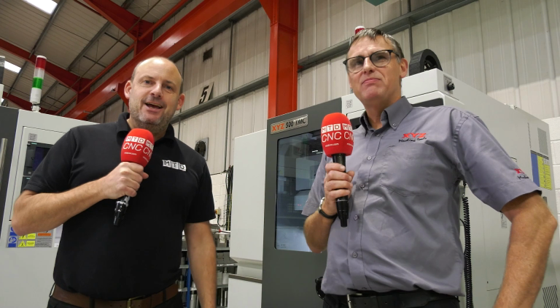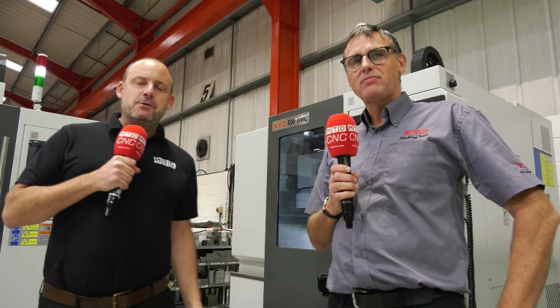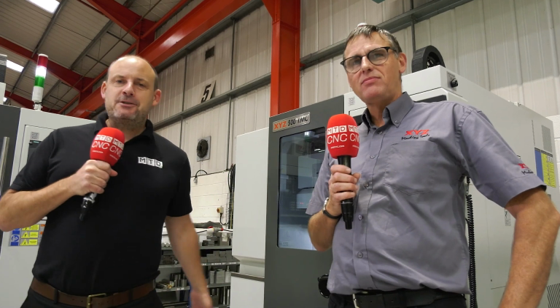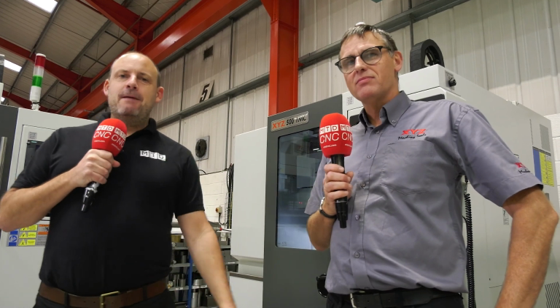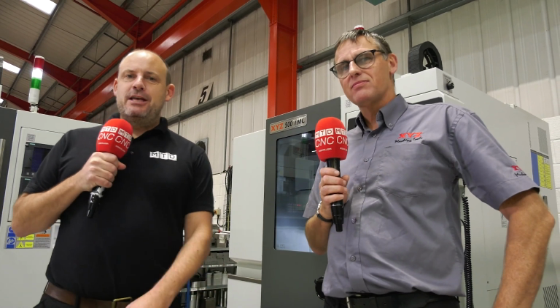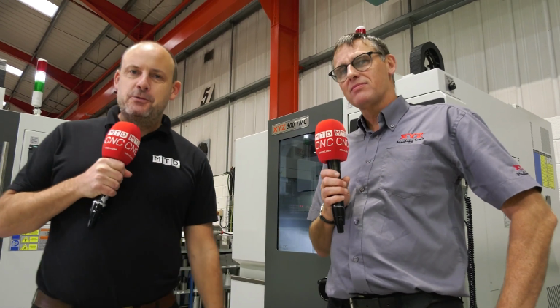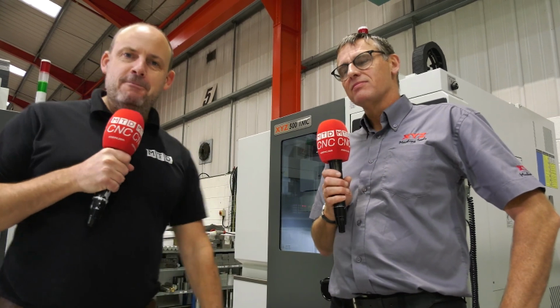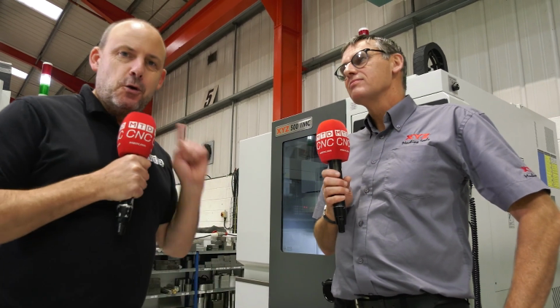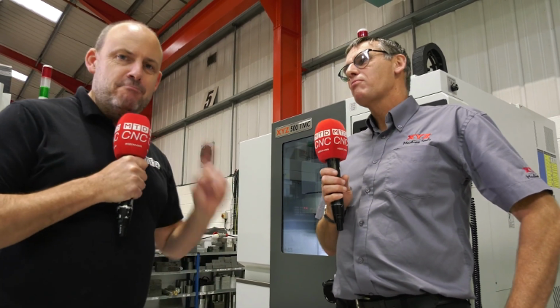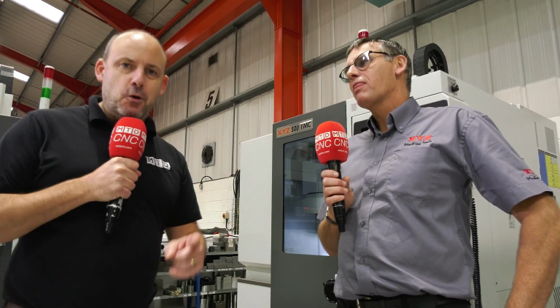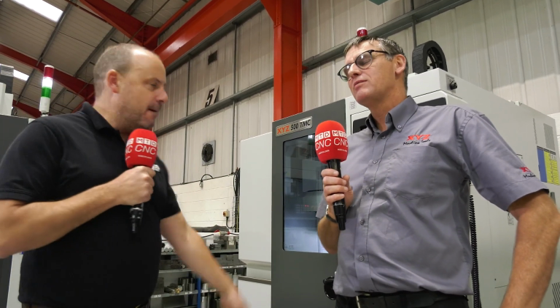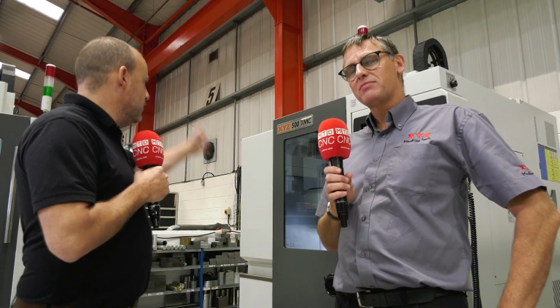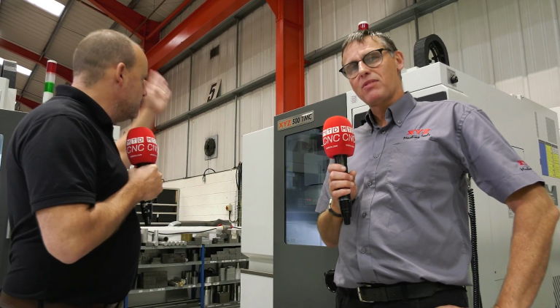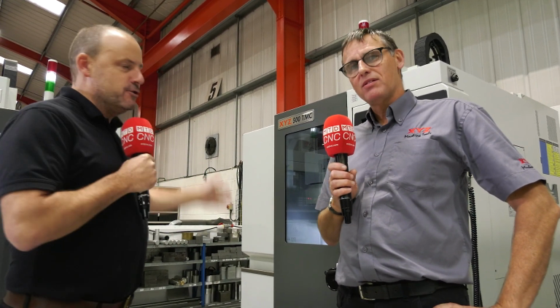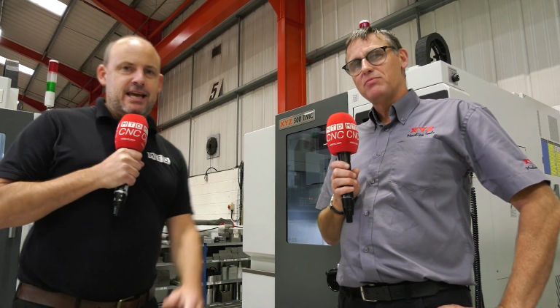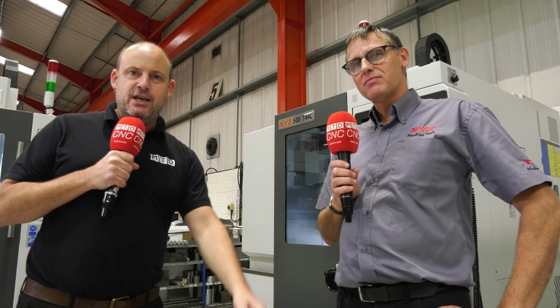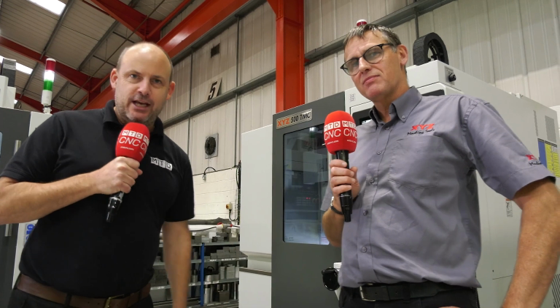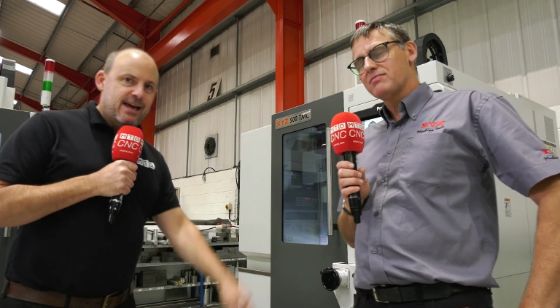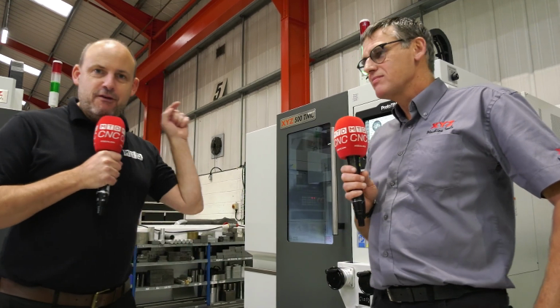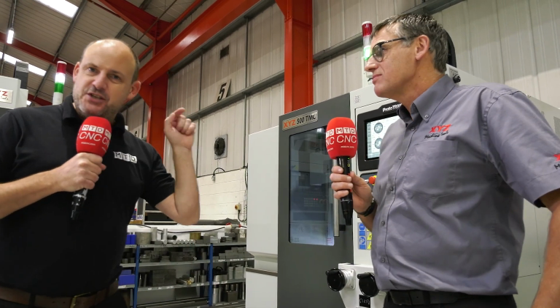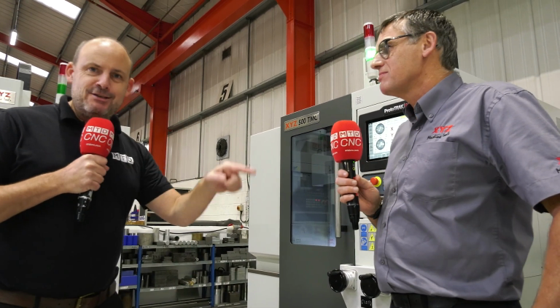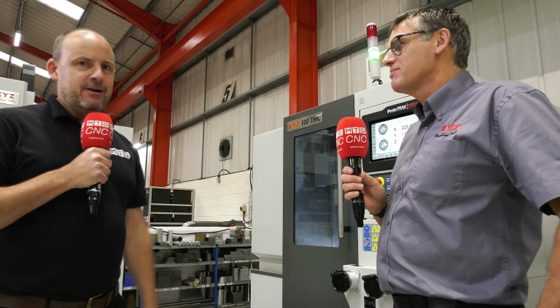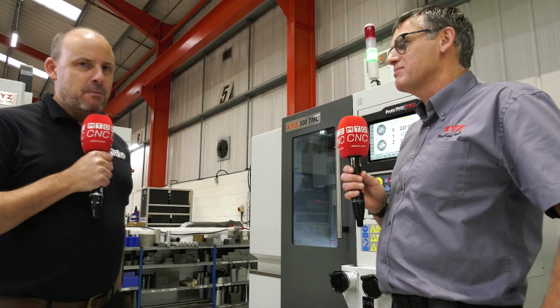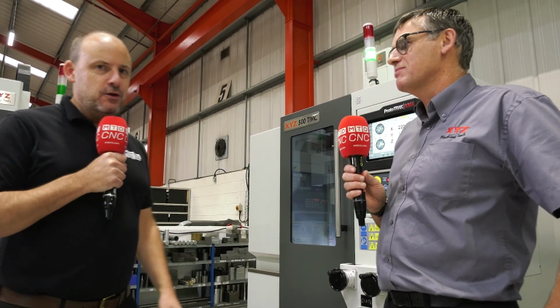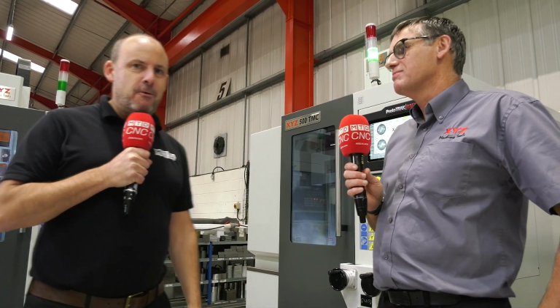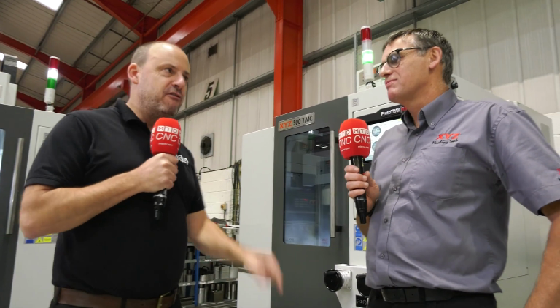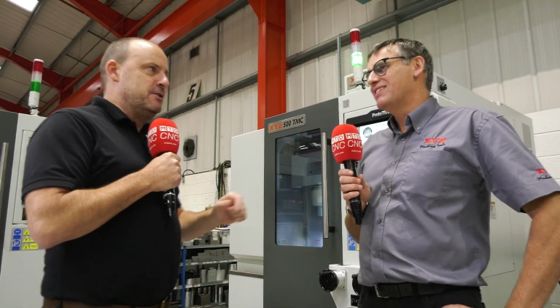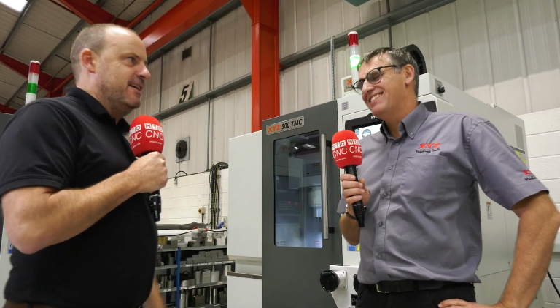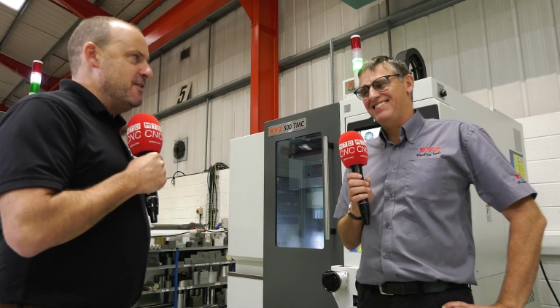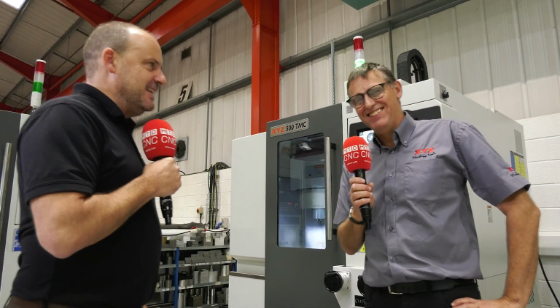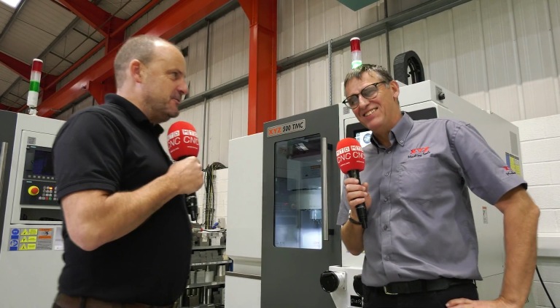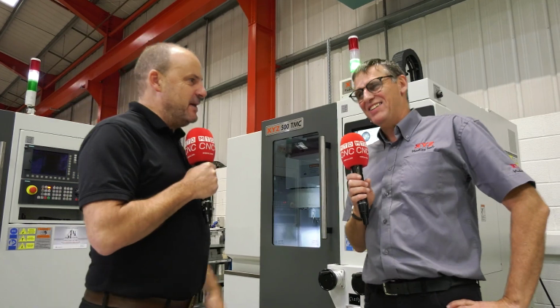I'm at XYZ Machine Tools and I'm going to talk to Mike Corbett about the new range of TMC machines. If you've seen this guy on camera before, you'll know how informative this interview is going to be.